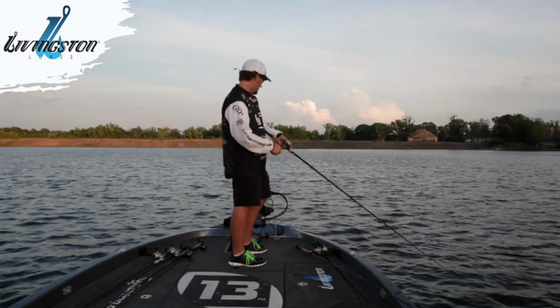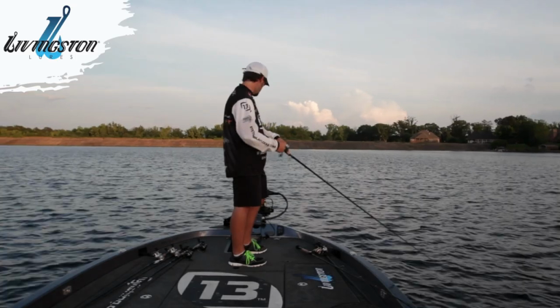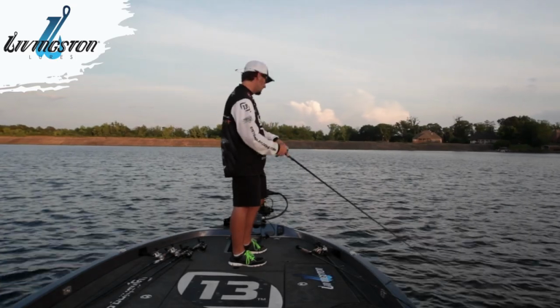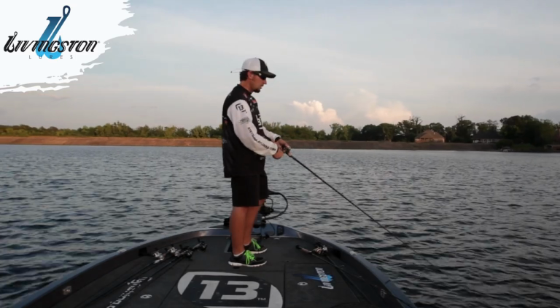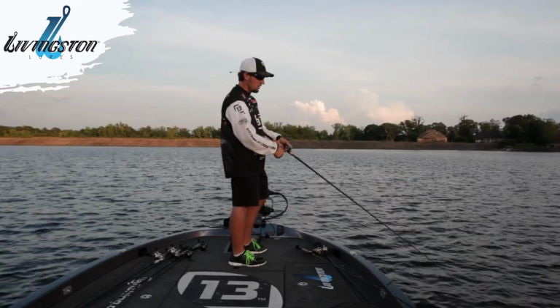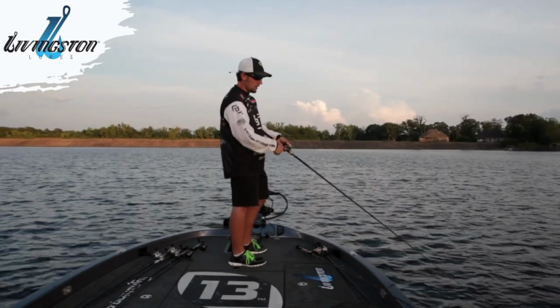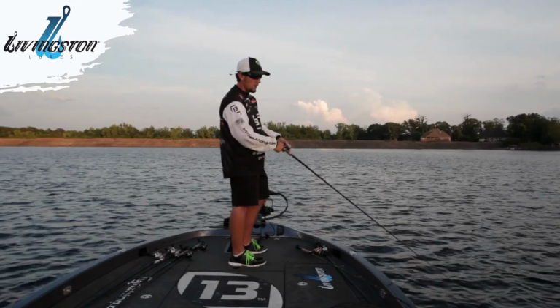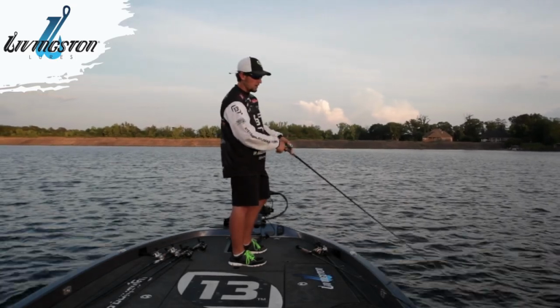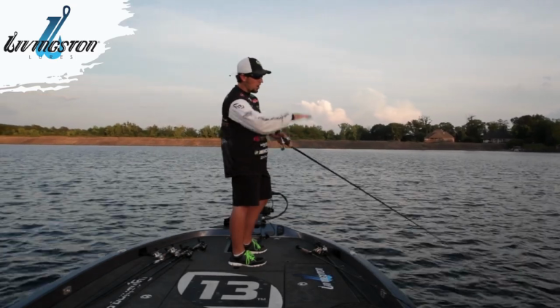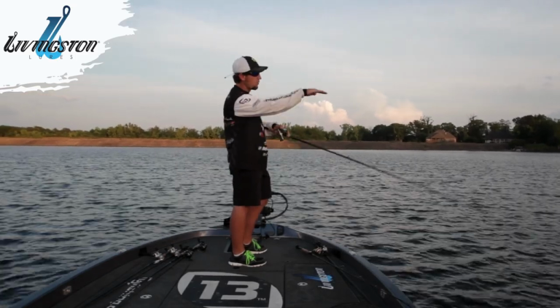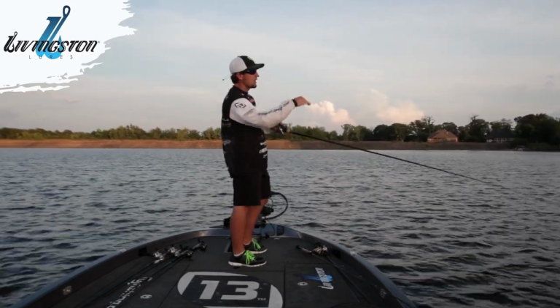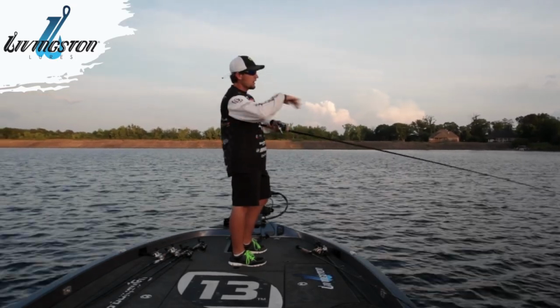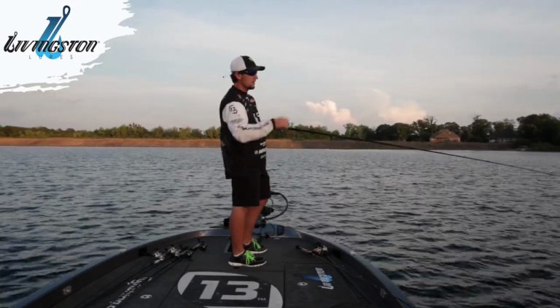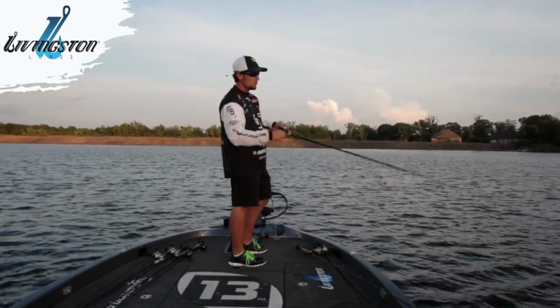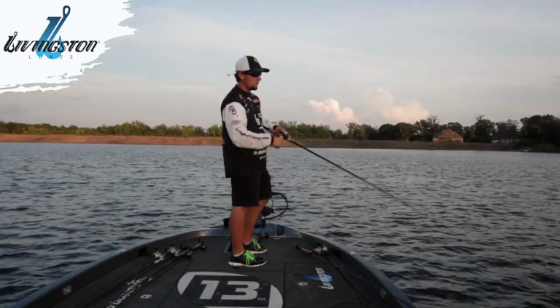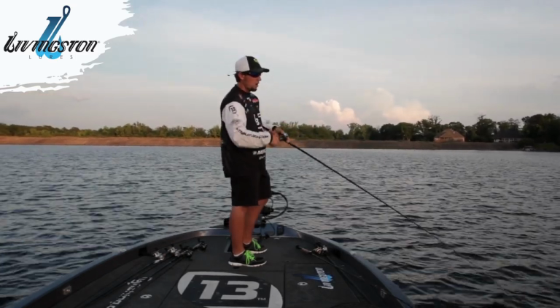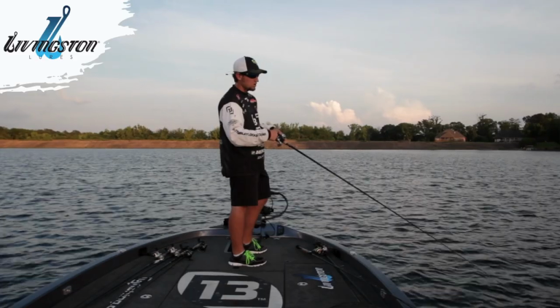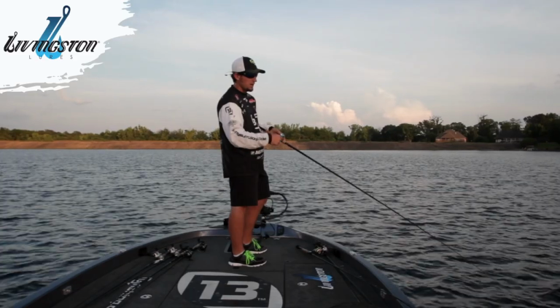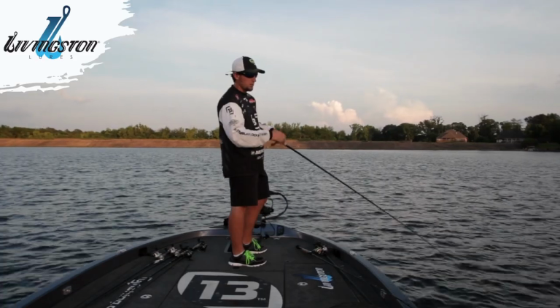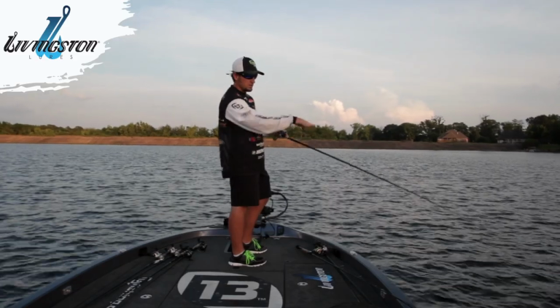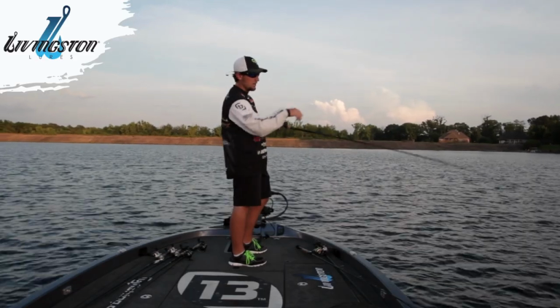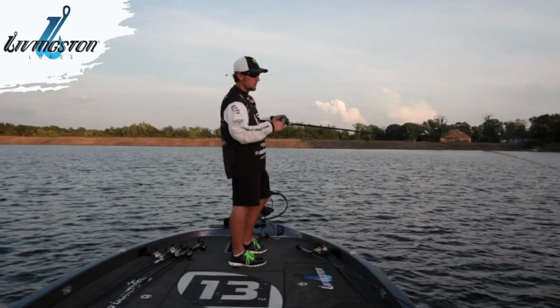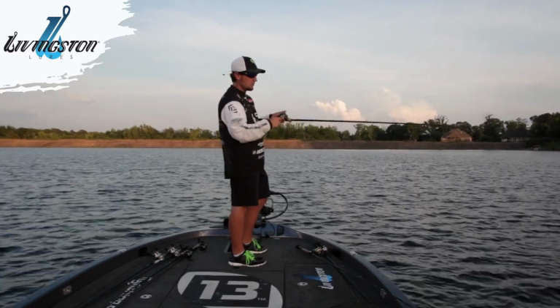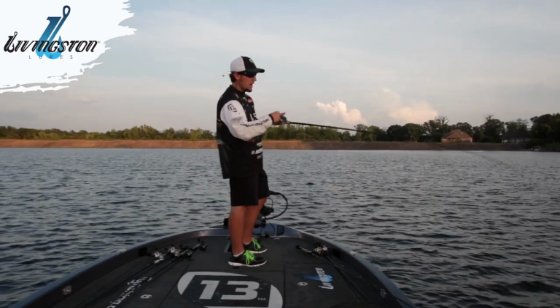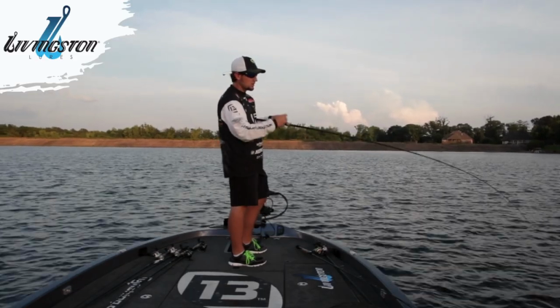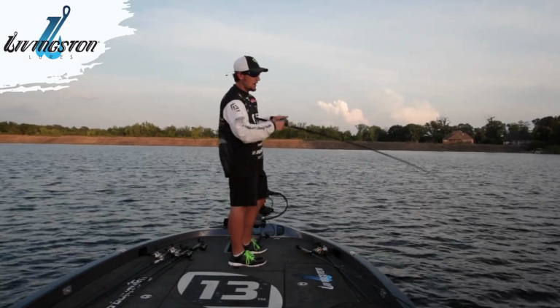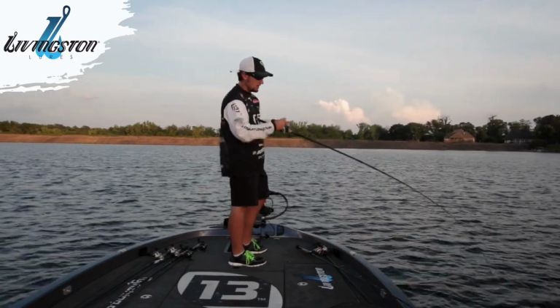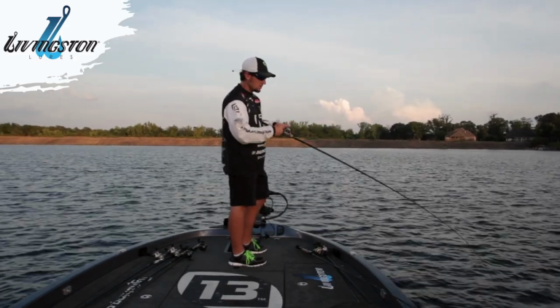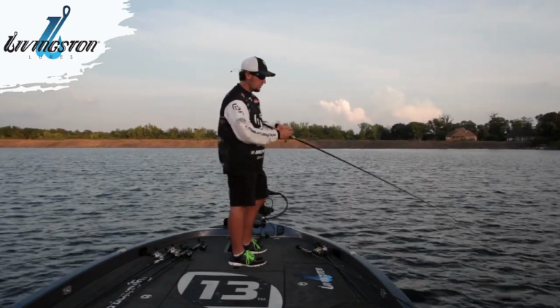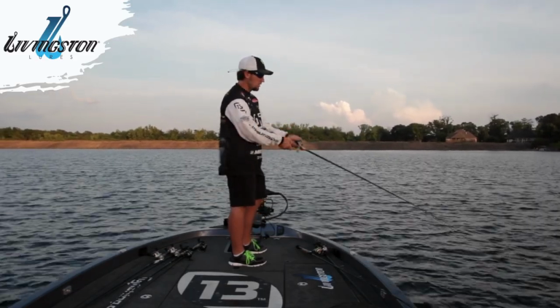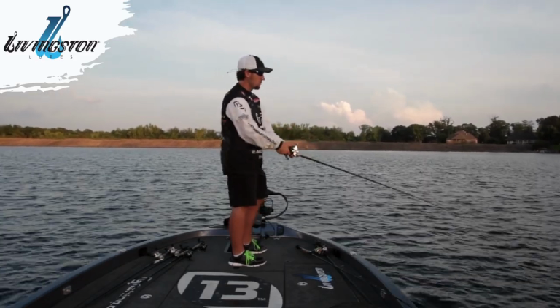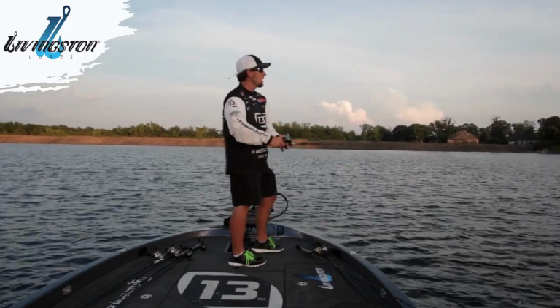Then I'll speed it up a little bit. When I feel it come off the break out into the 20 foot of water, I'll speed it up just a little bit to get a reaction strike as it comes off the break.